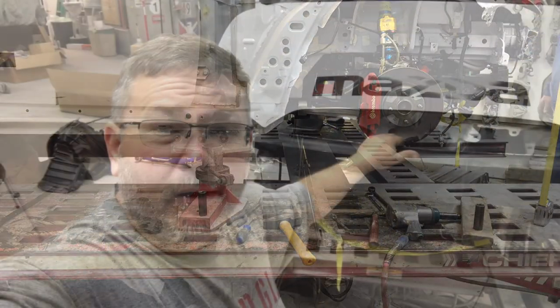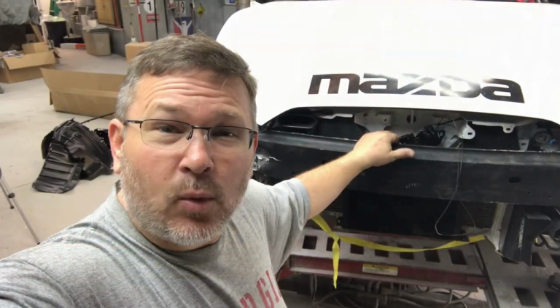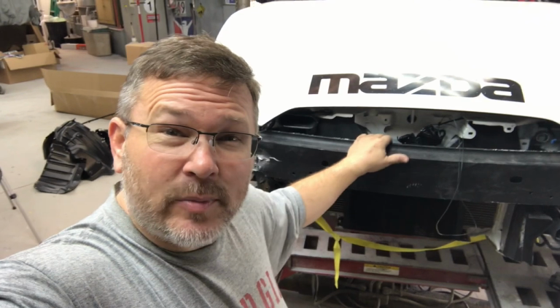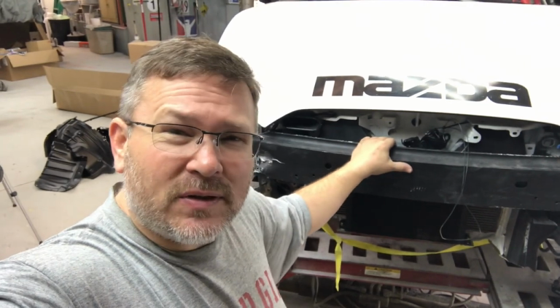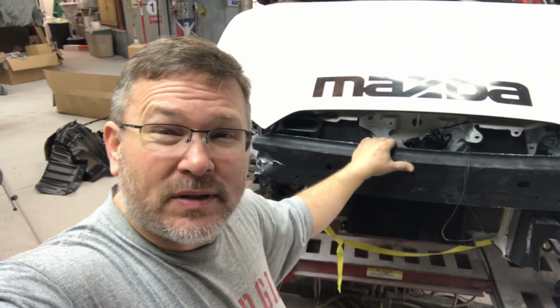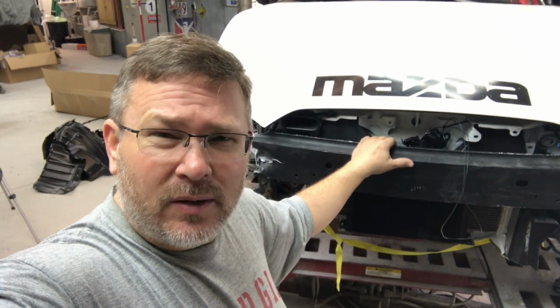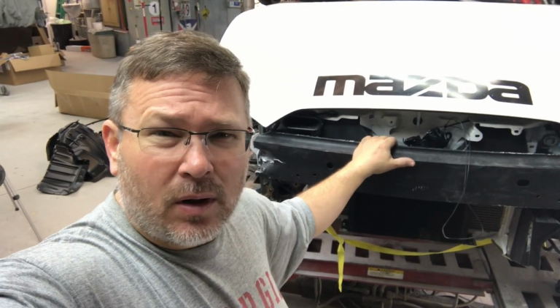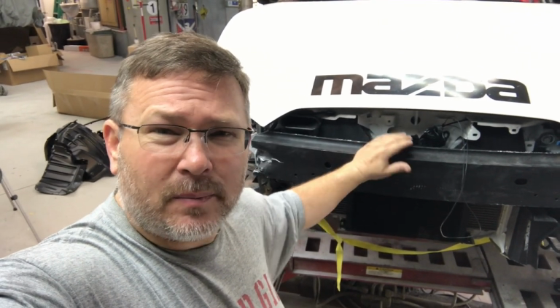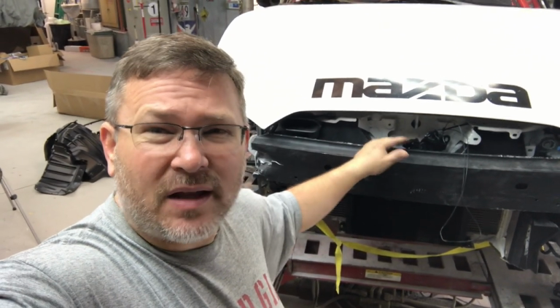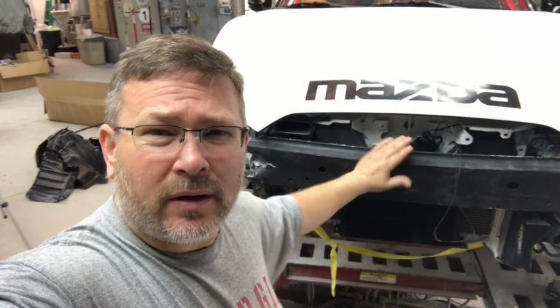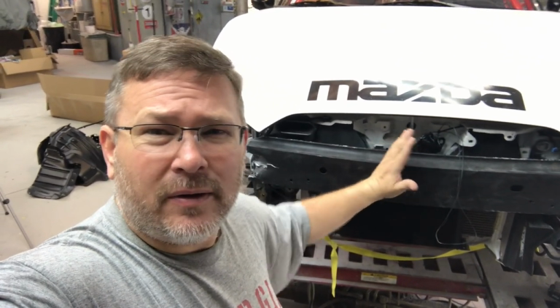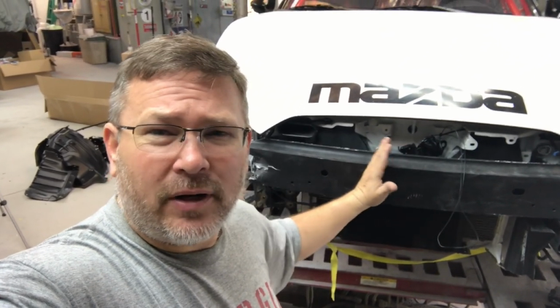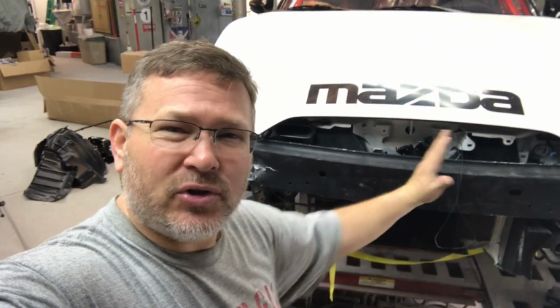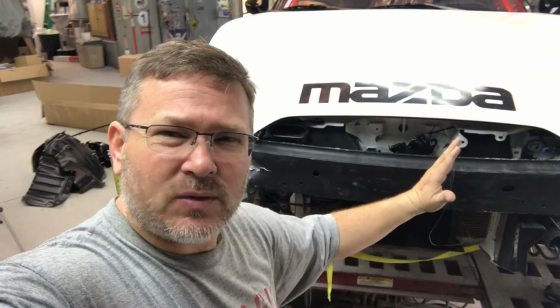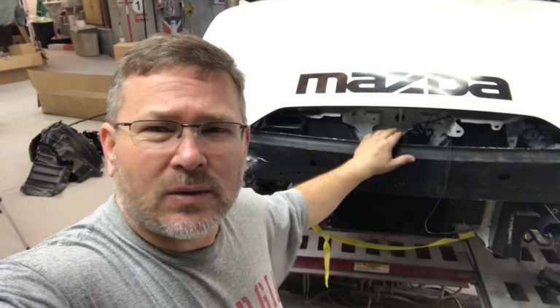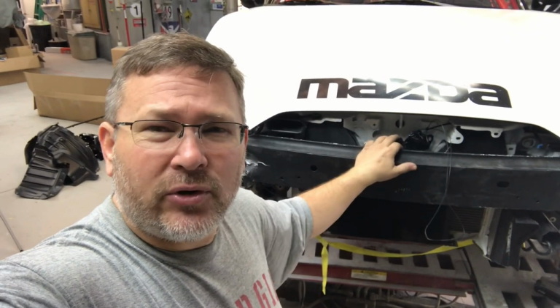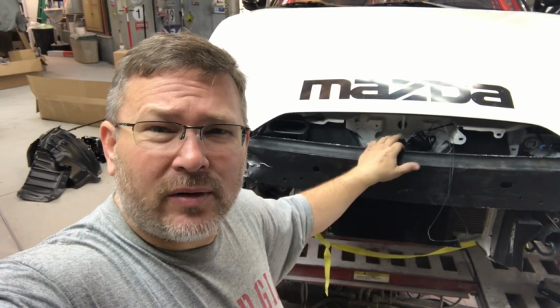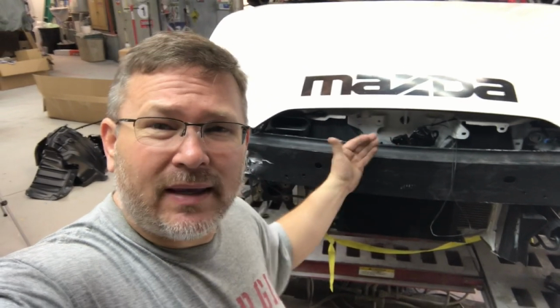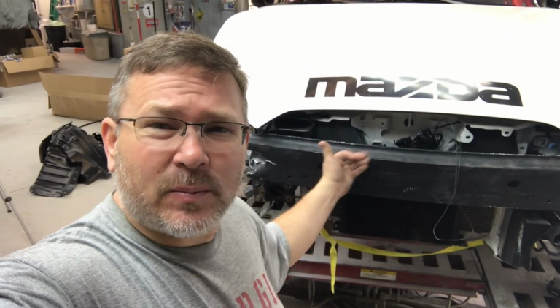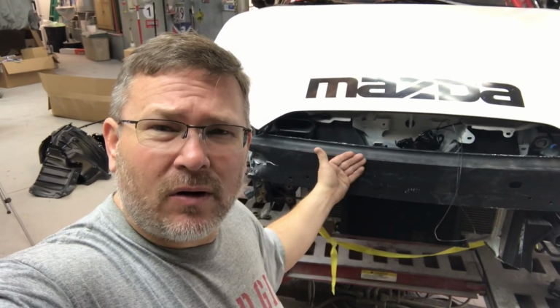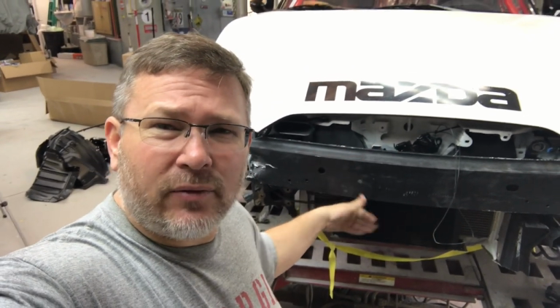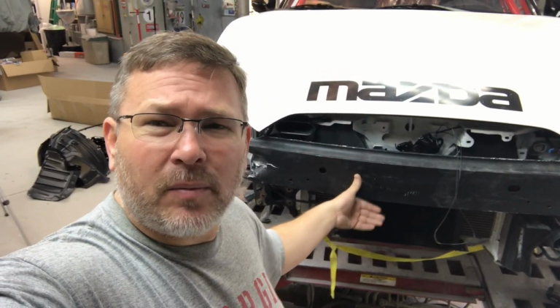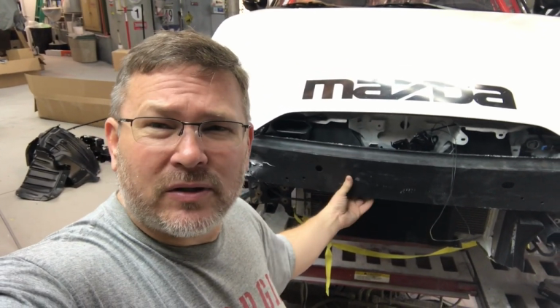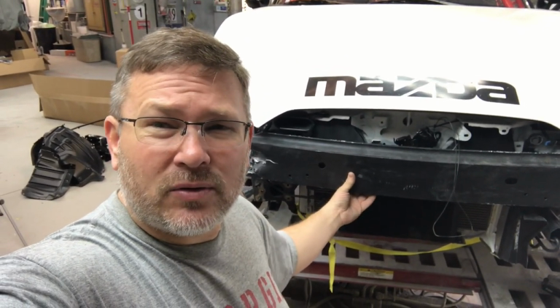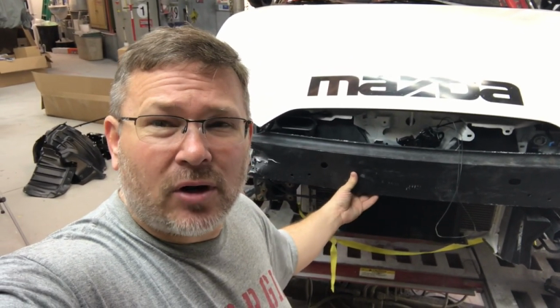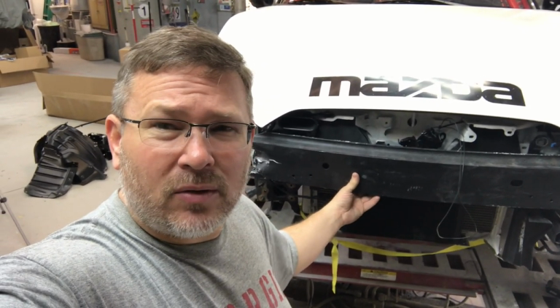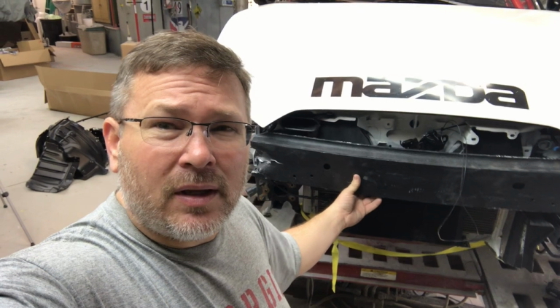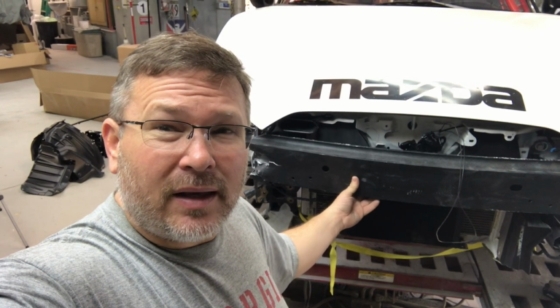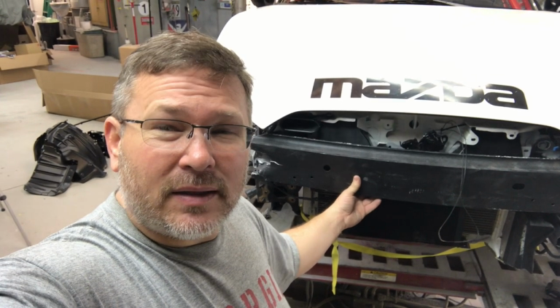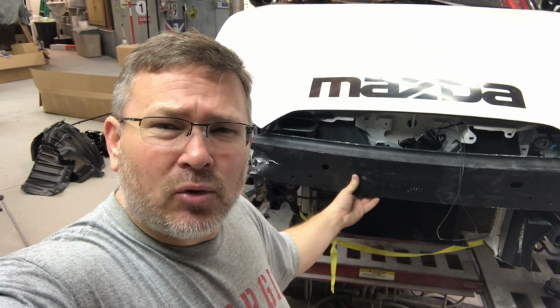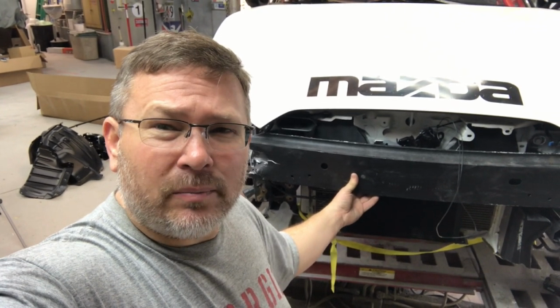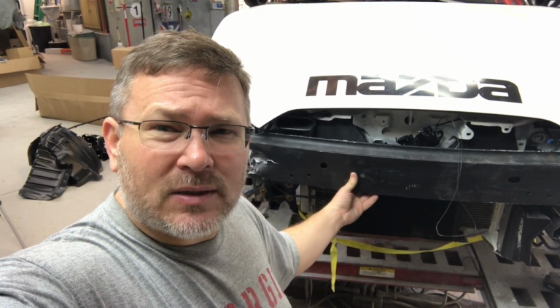What our measurements told us was that the front end was swung — it's not square. The front end is pushed to one side. So what we're going to do now is take the suspension off, take everything off the bottom of this cradle so we can drop the cradle and get this thing pulled back square.